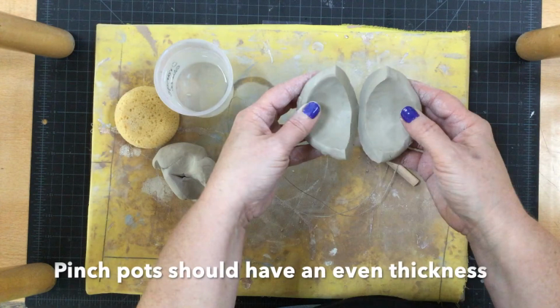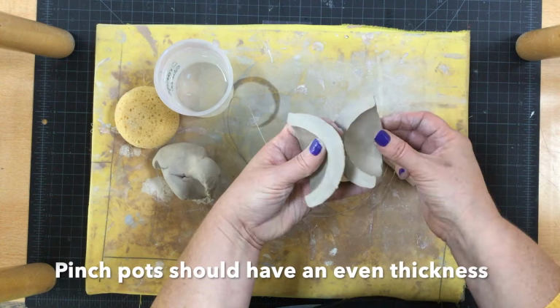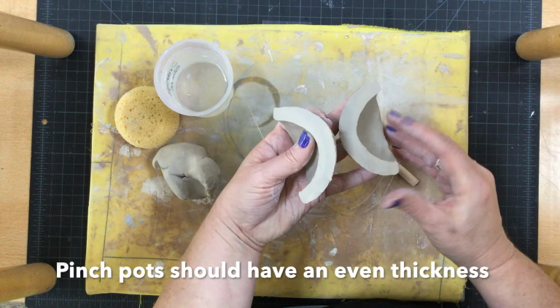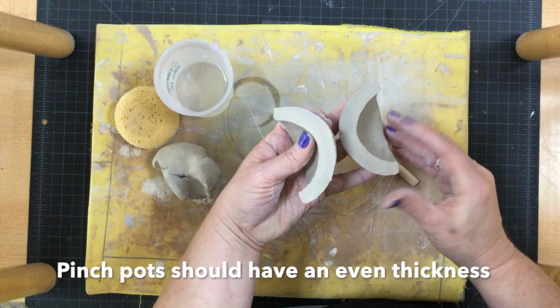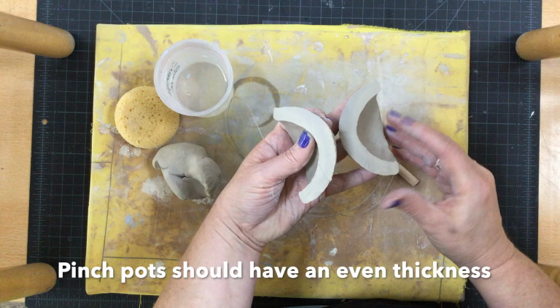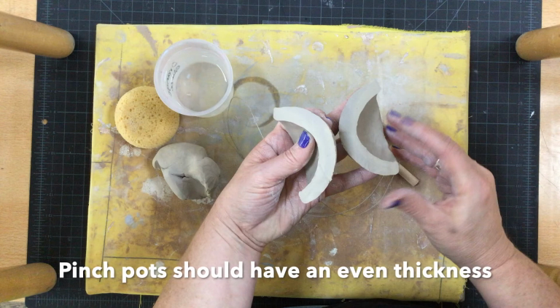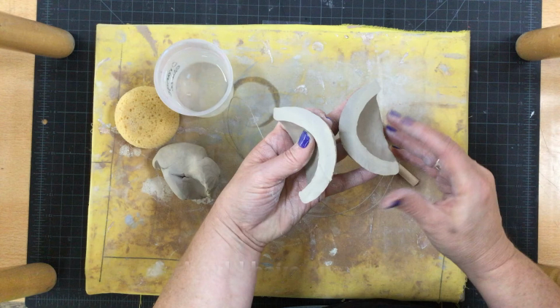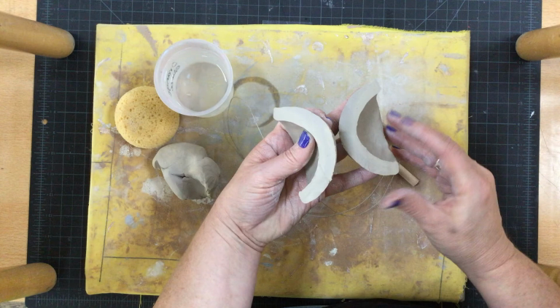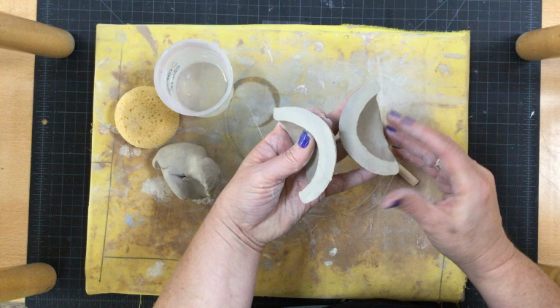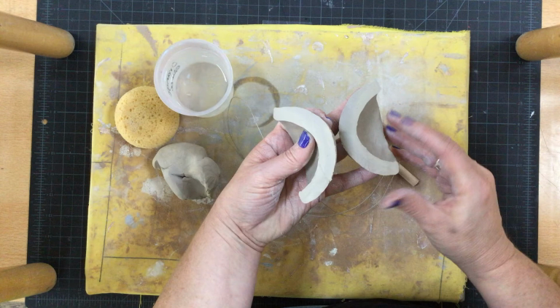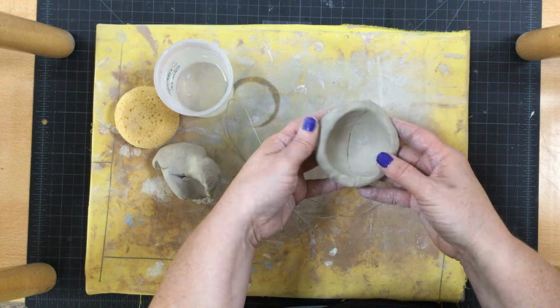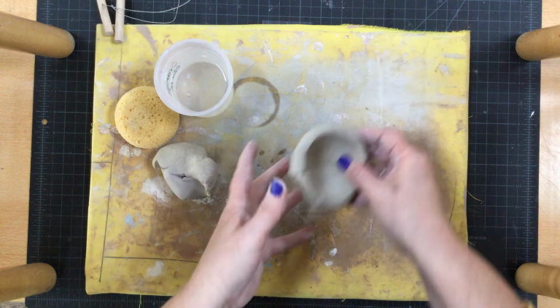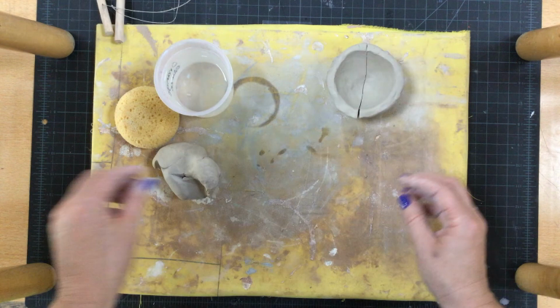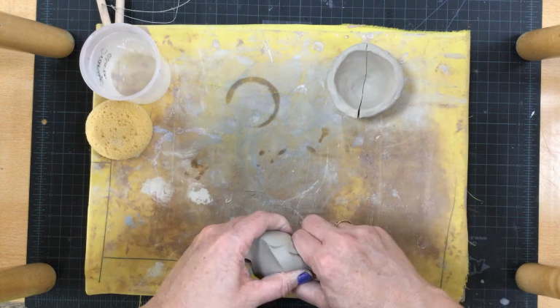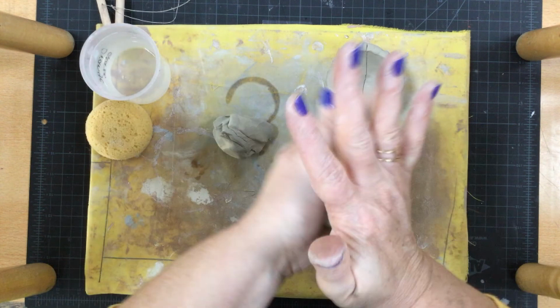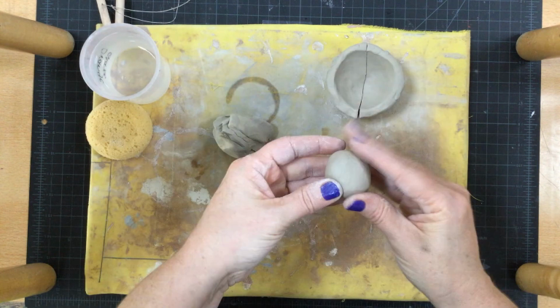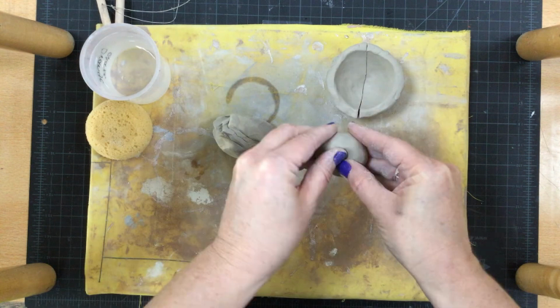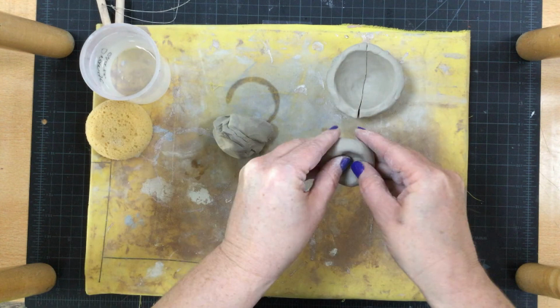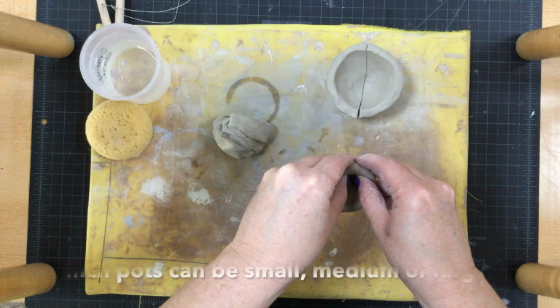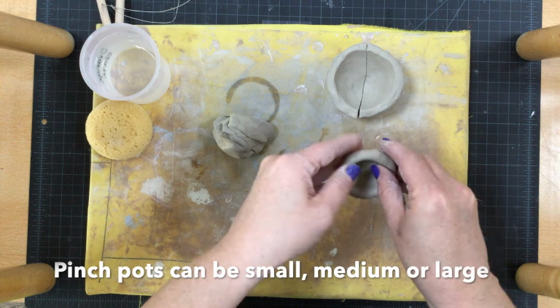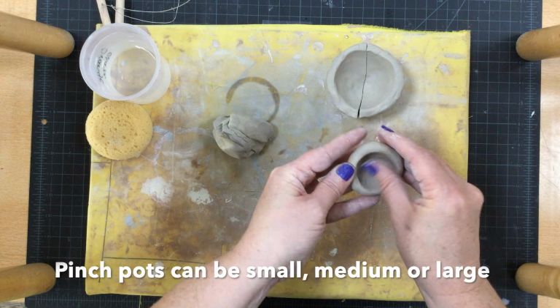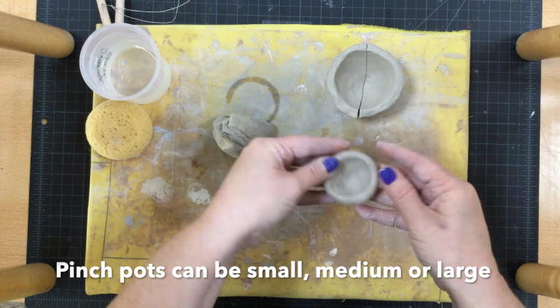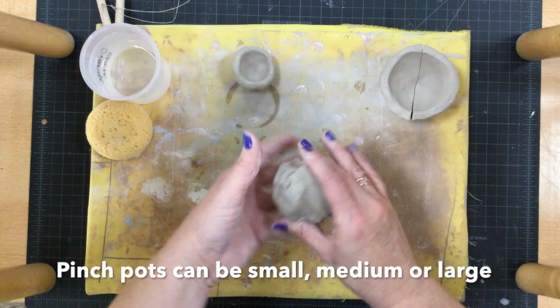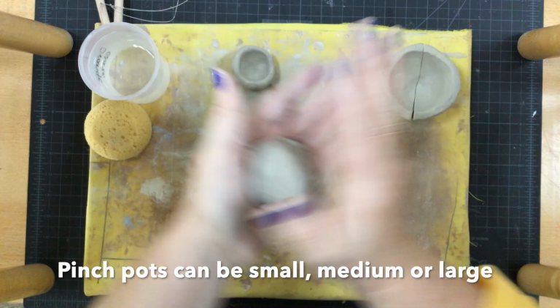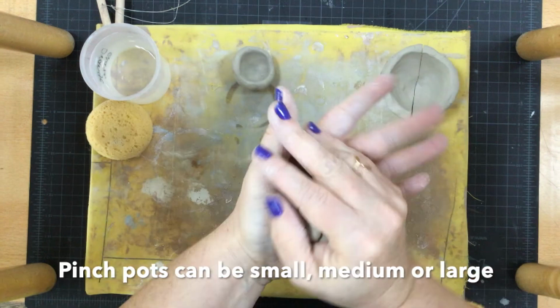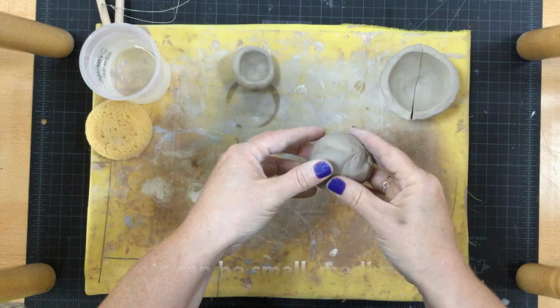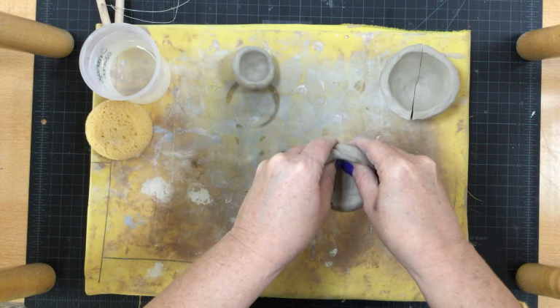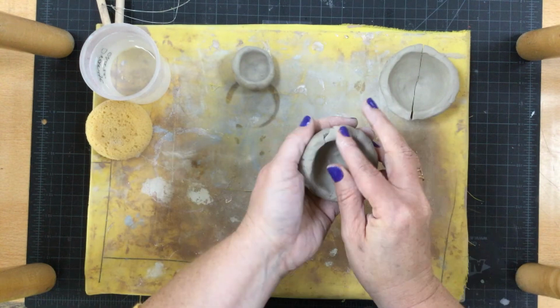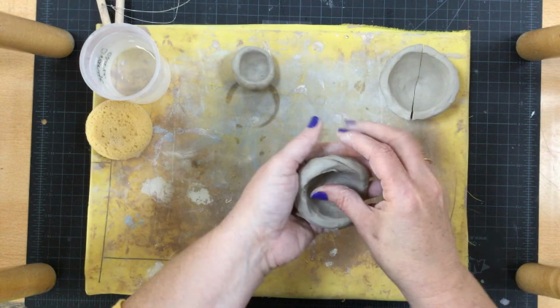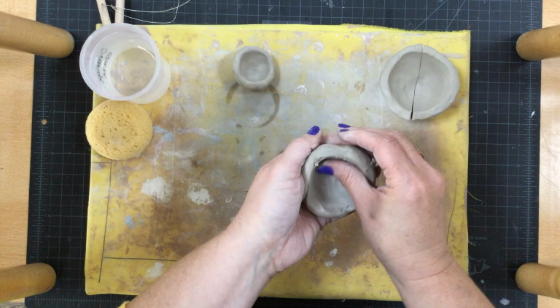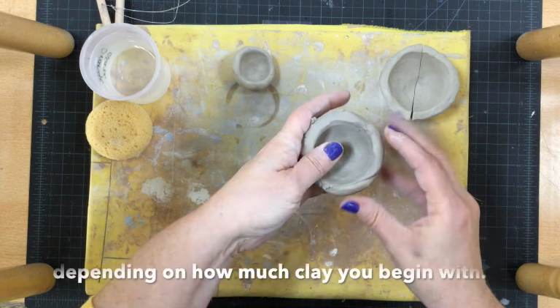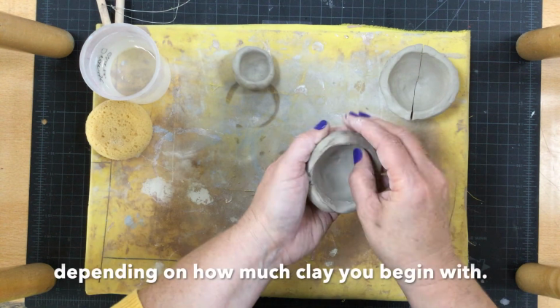Your pinch pot should be even so that if you were to cut it in half, it would be equal on all the sides. Finish up making your small, medium, and large pinch pots.